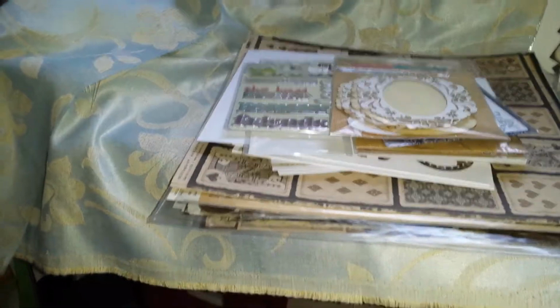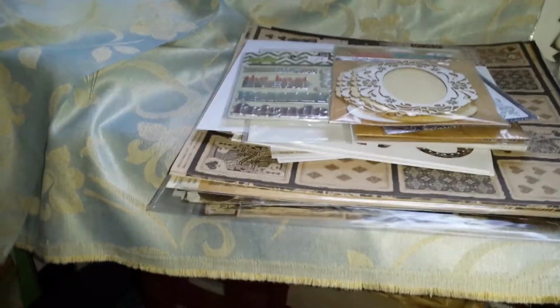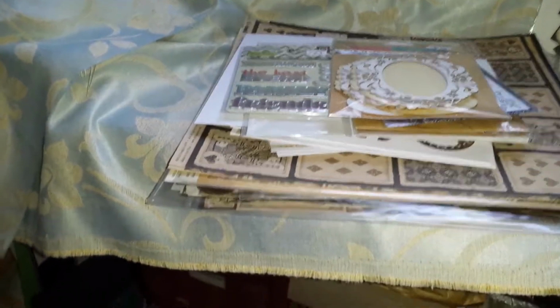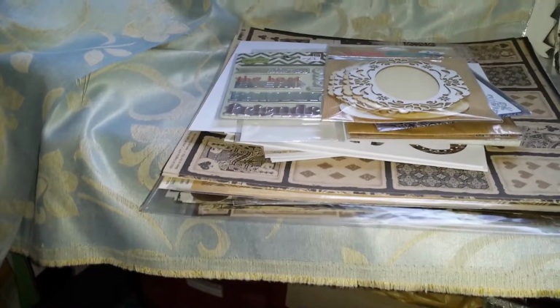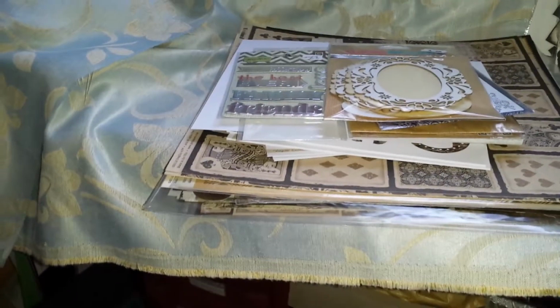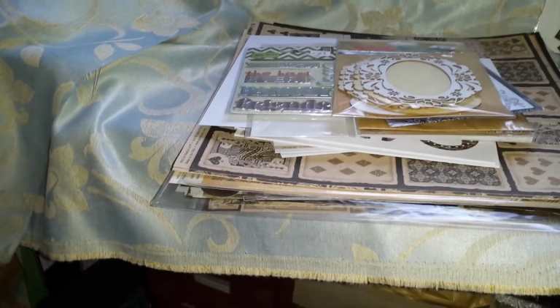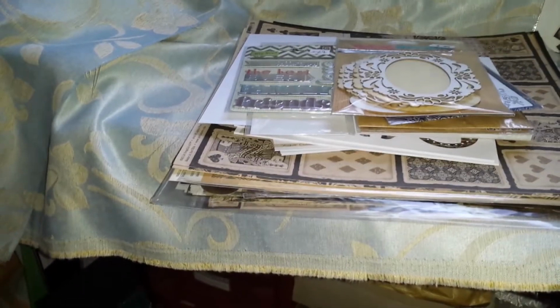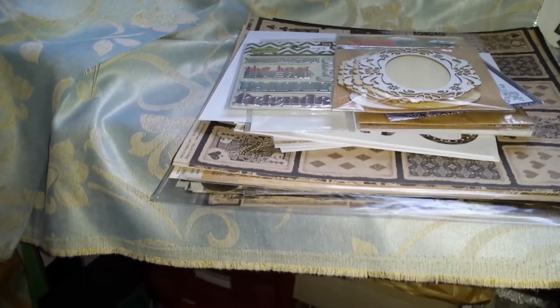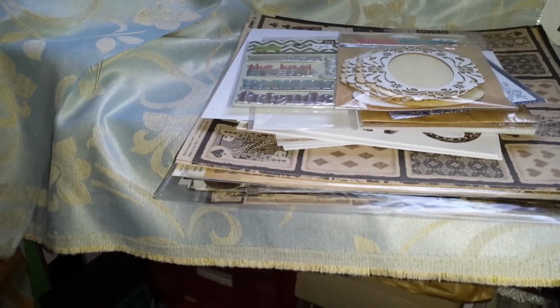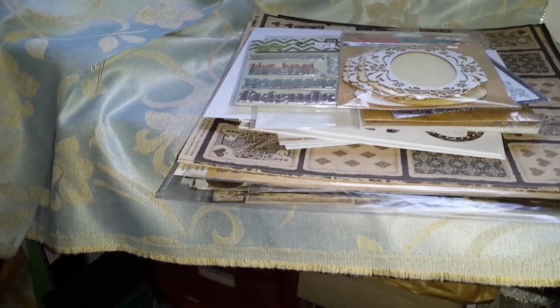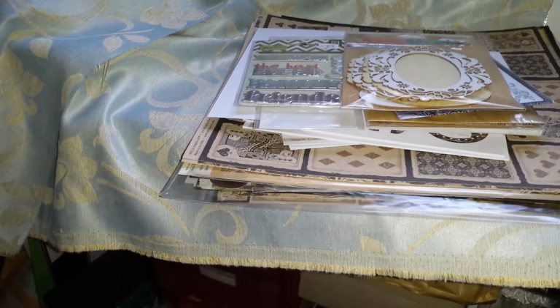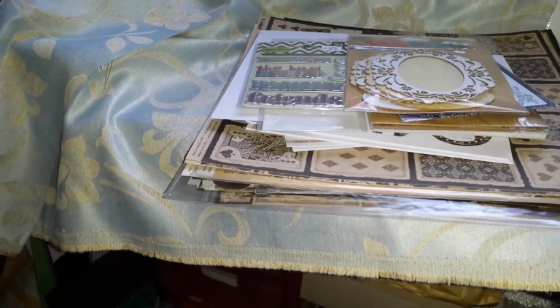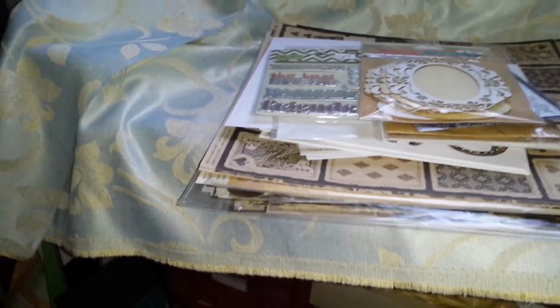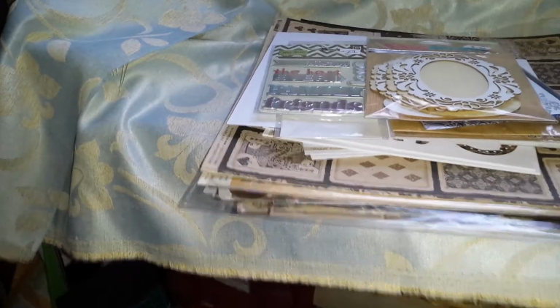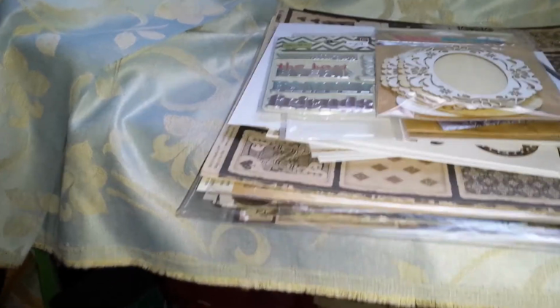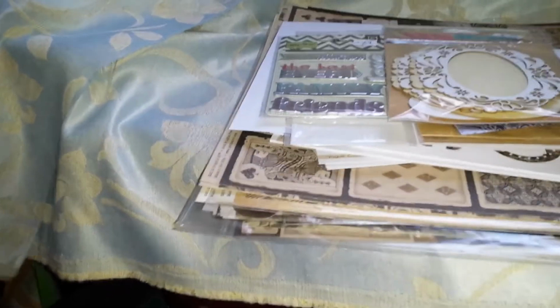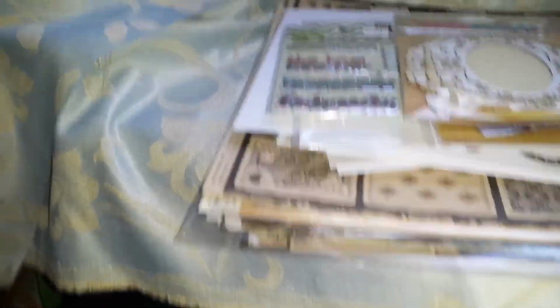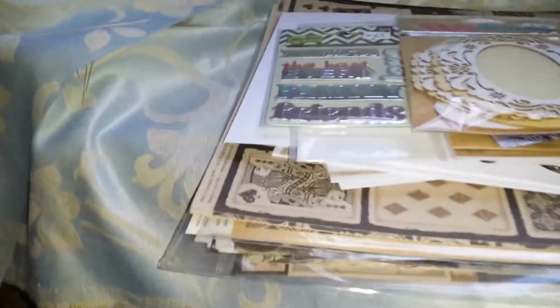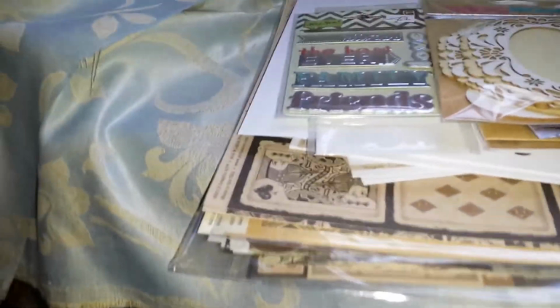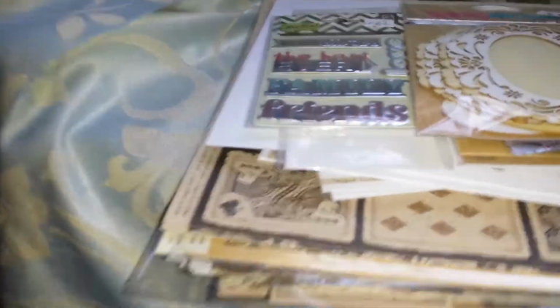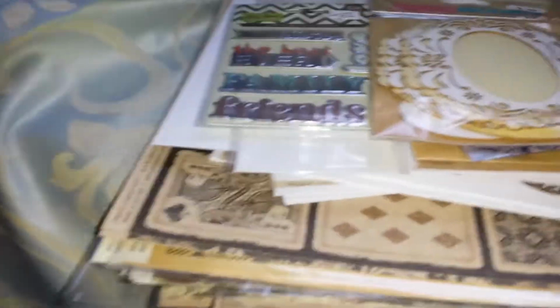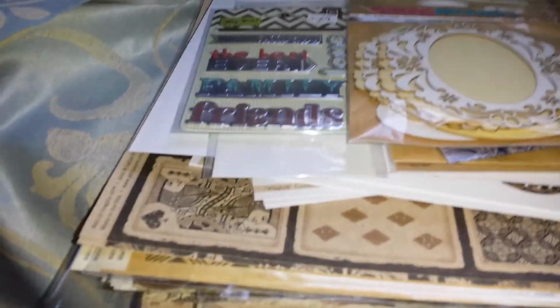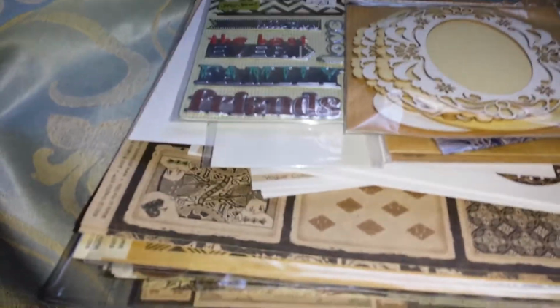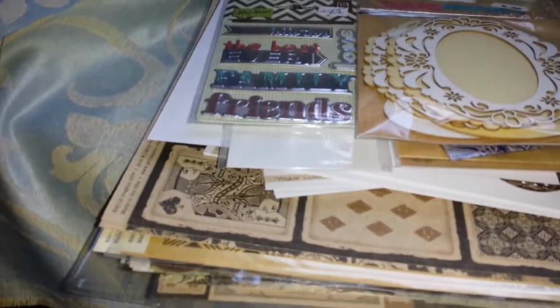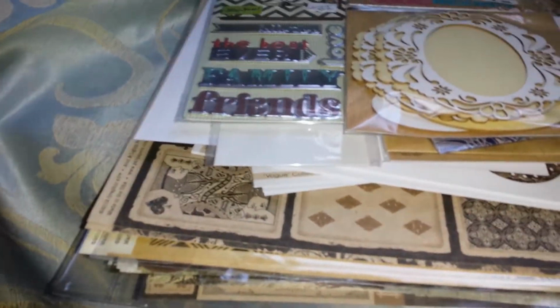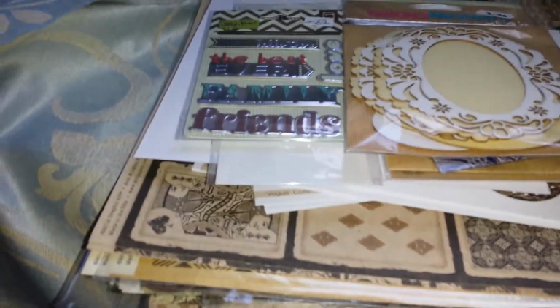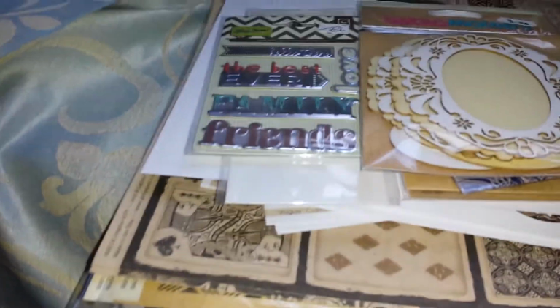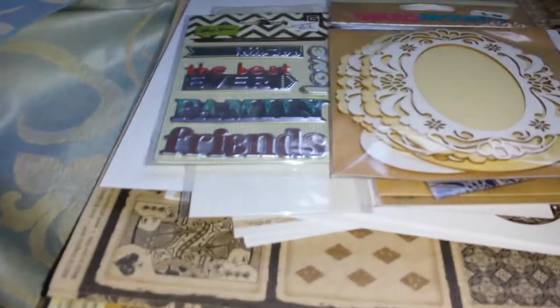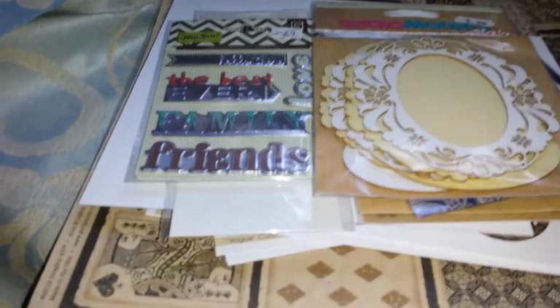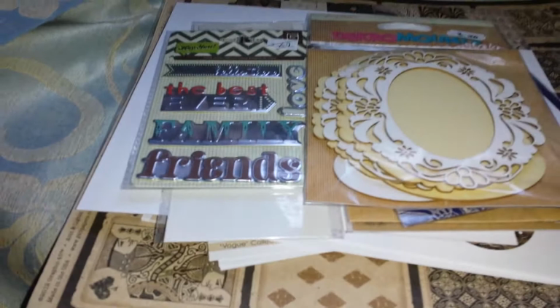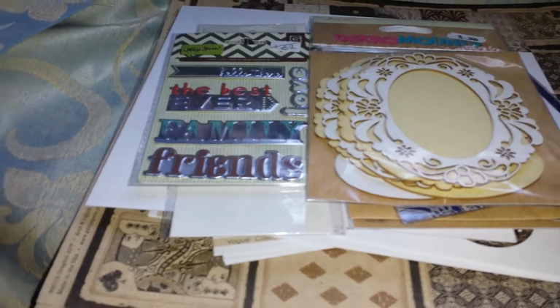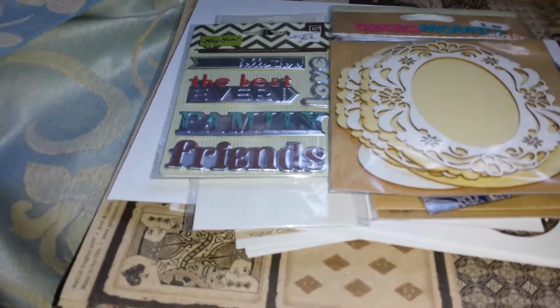Hello Crafters! I just wanted to share a bit of a haul with you while I was up at my mom's. I bought a few things and I just thought I'd share them with you.